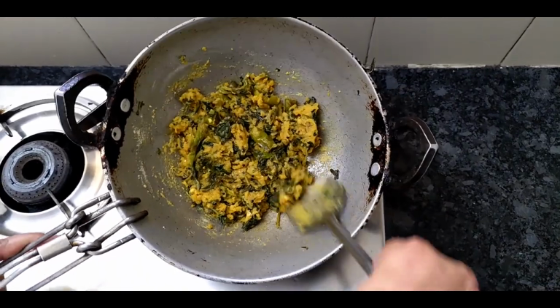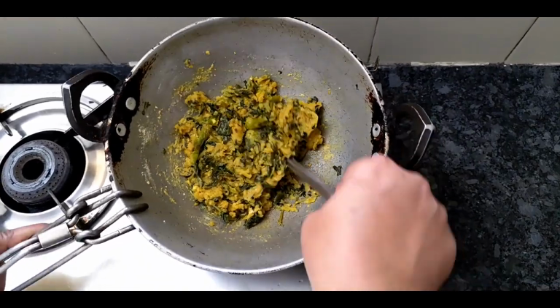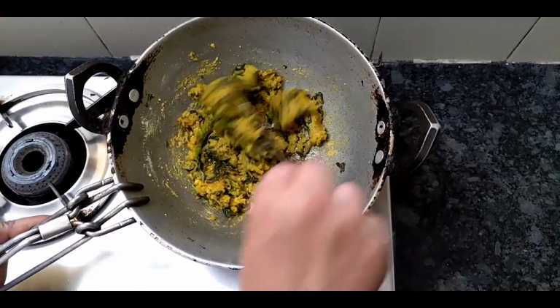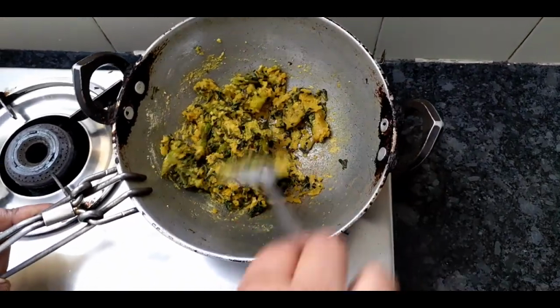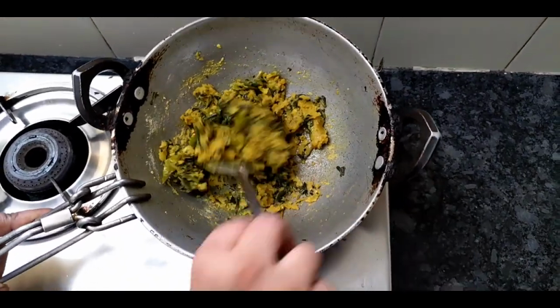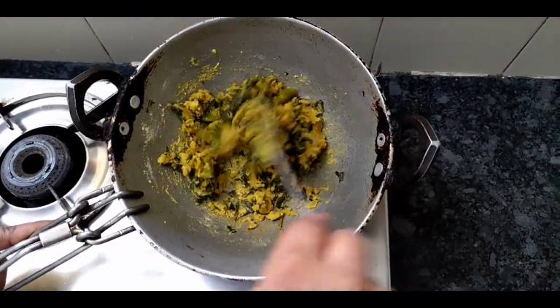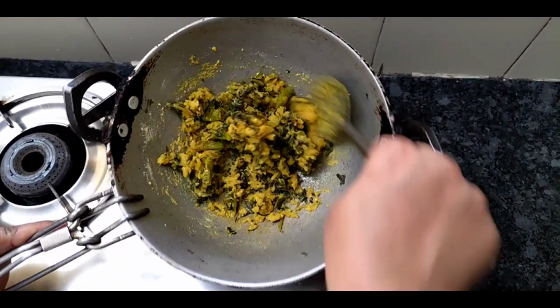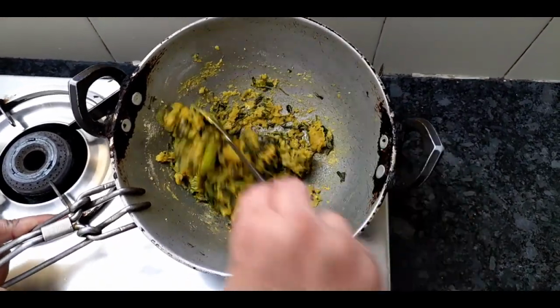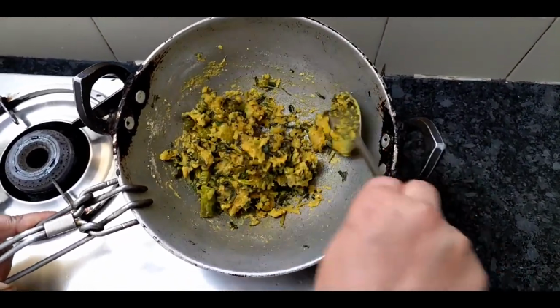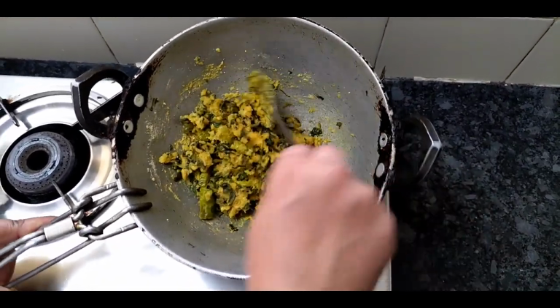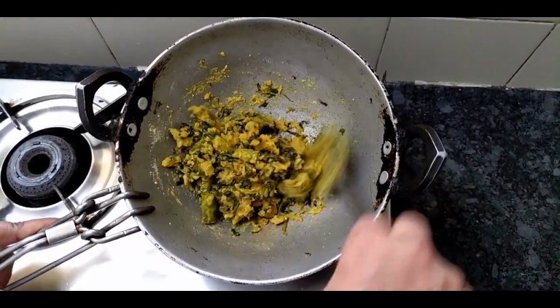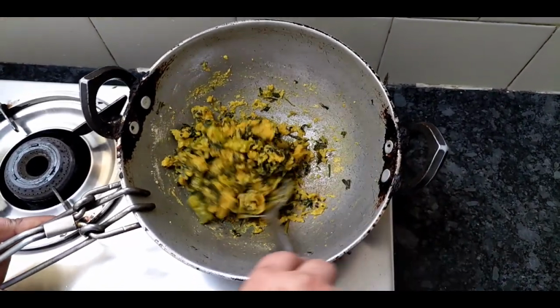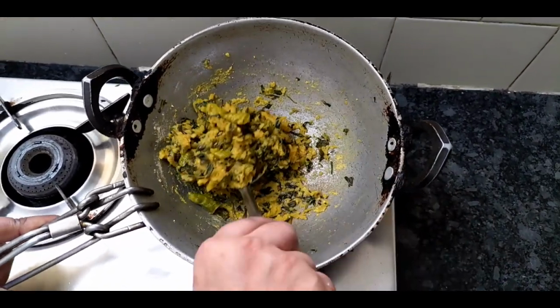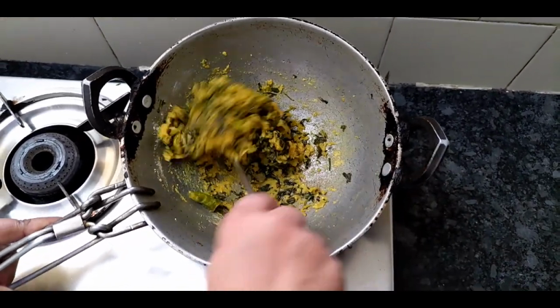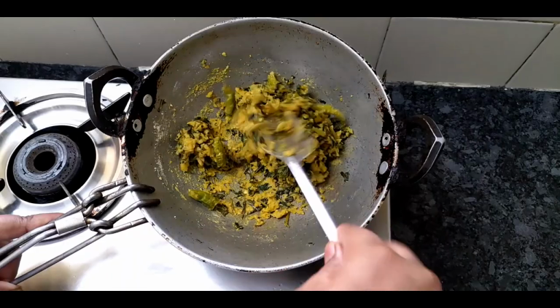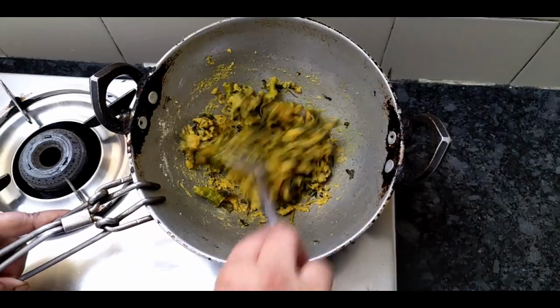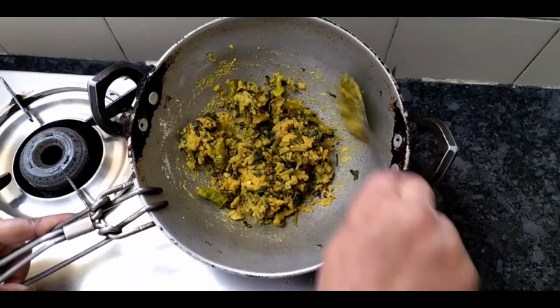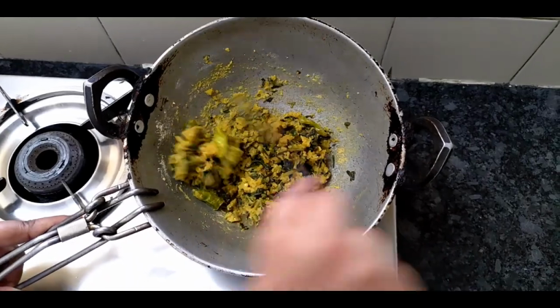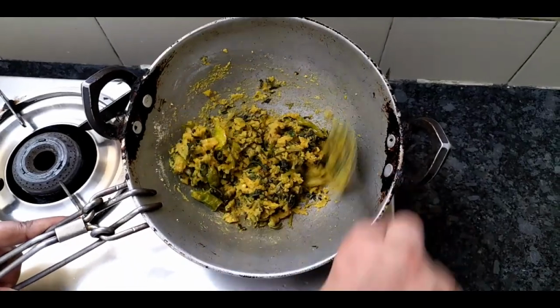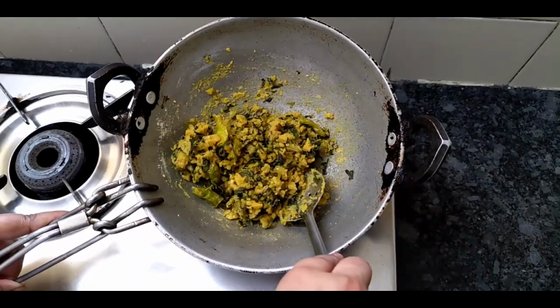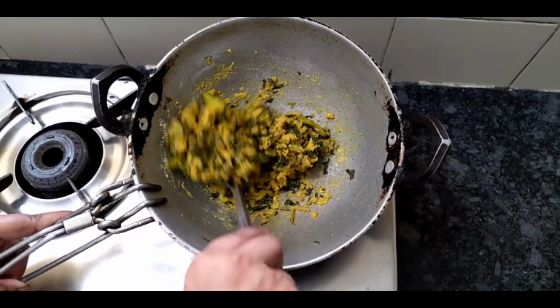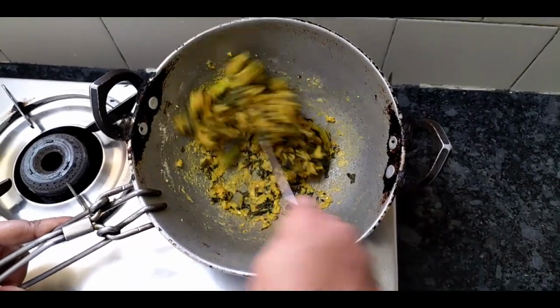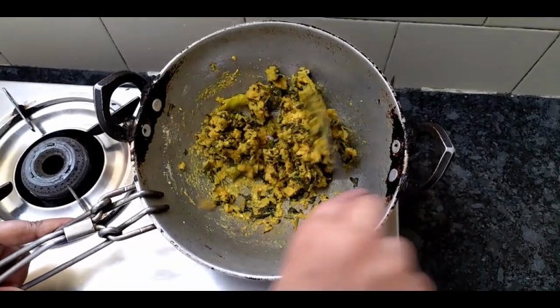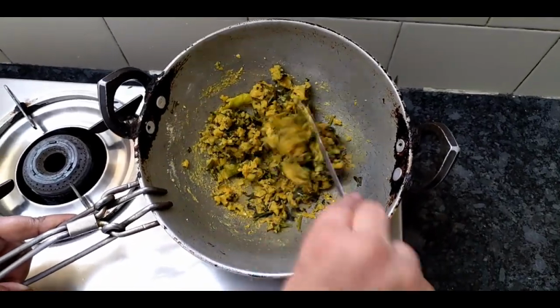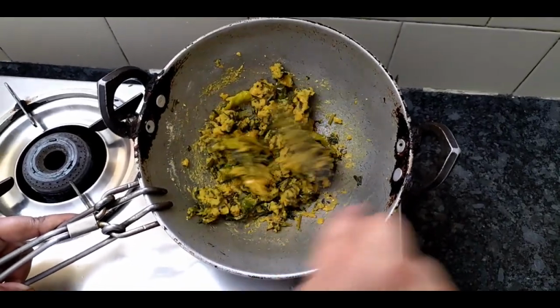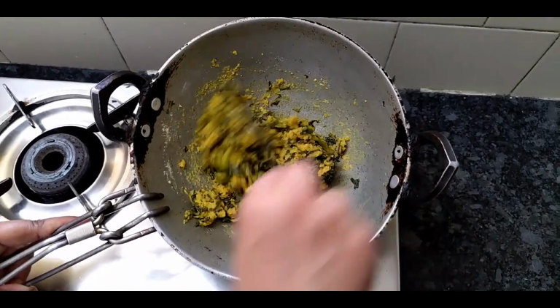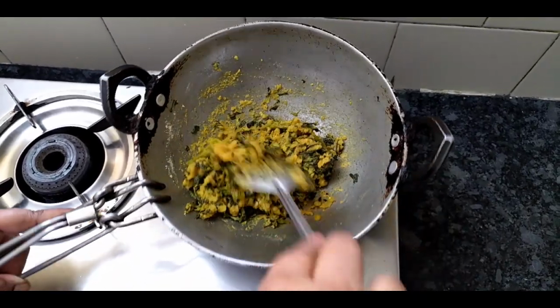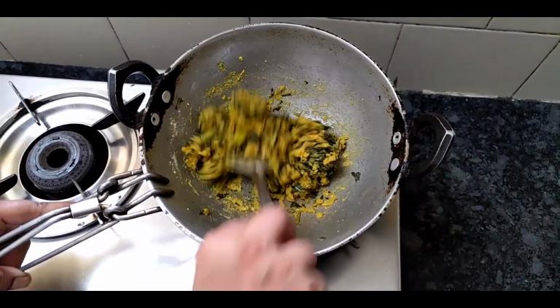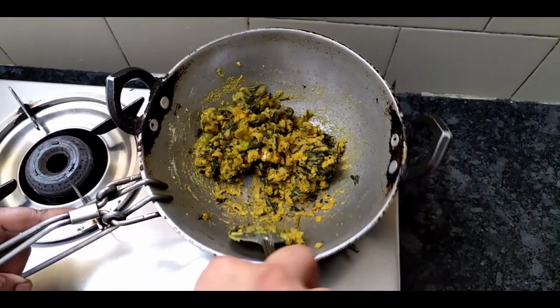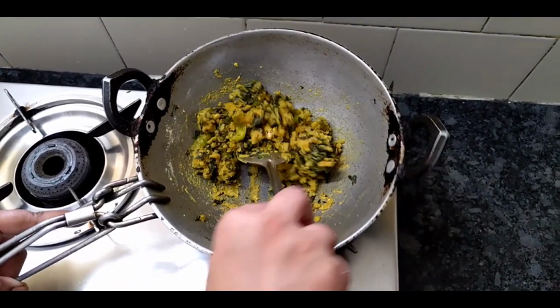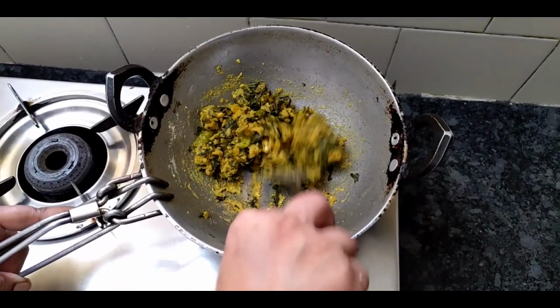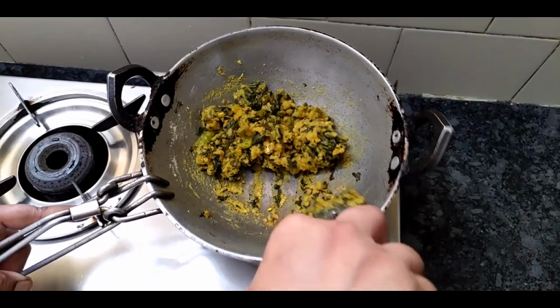First turn it off, add it to the rice, as you use it to lay it down. You must cut it off.